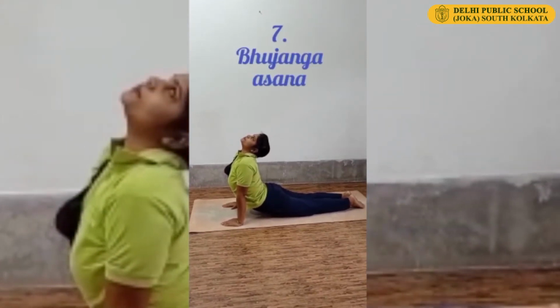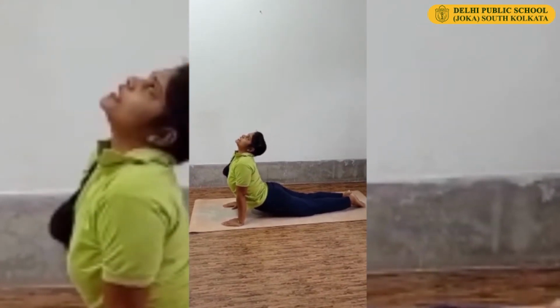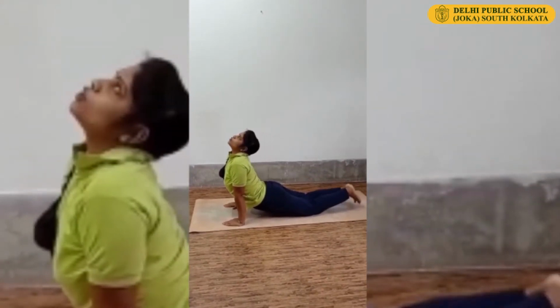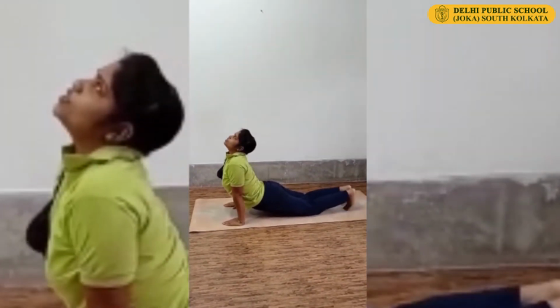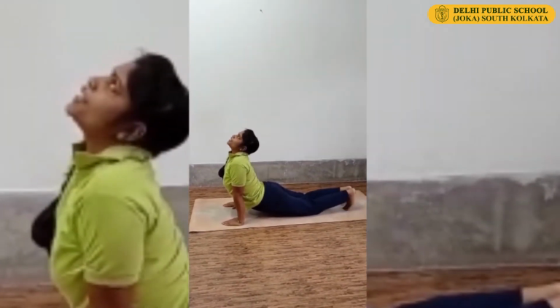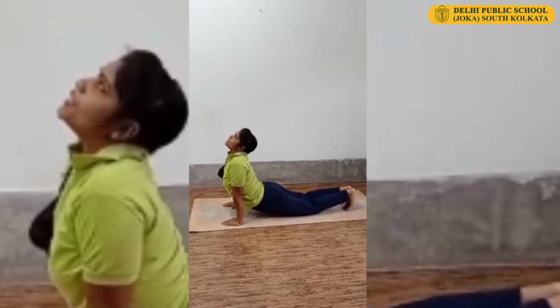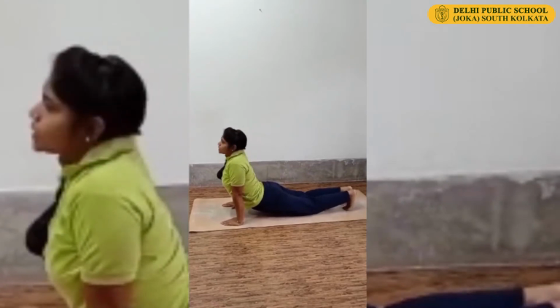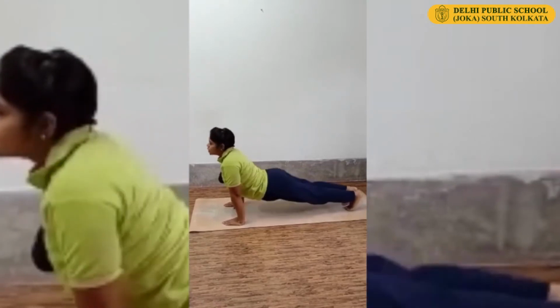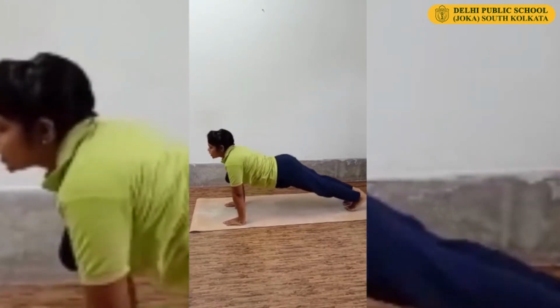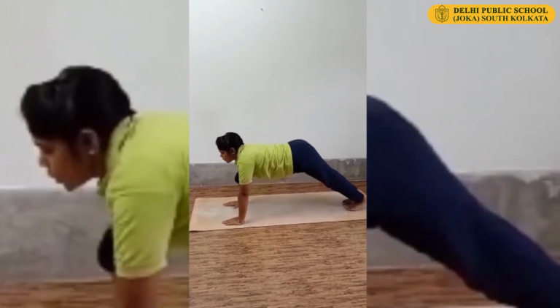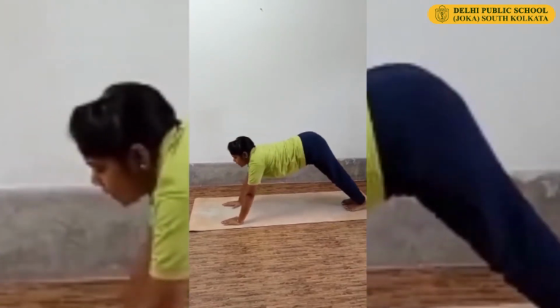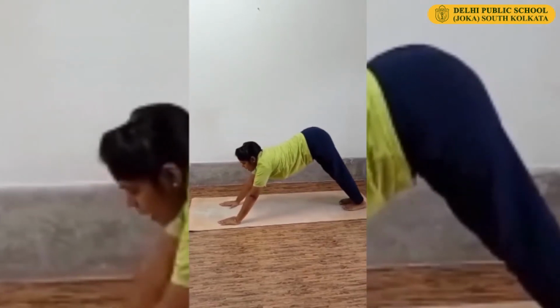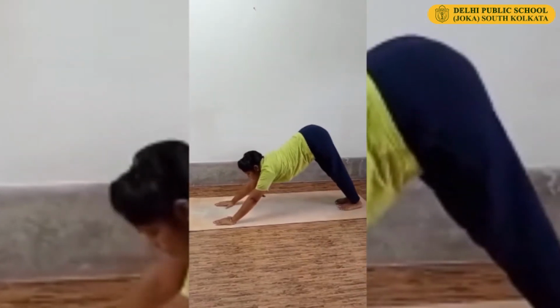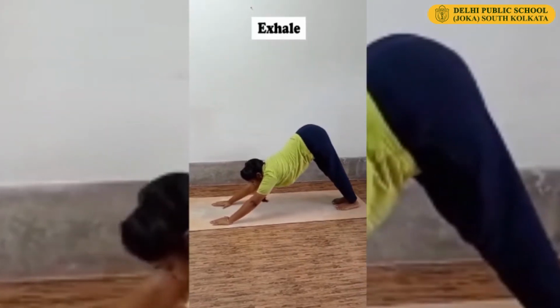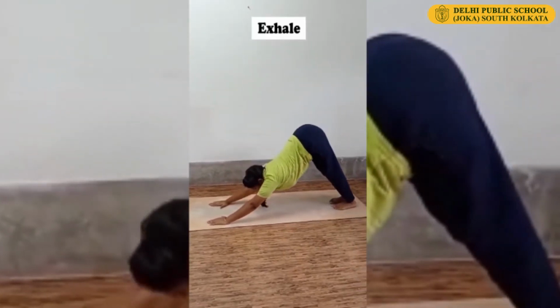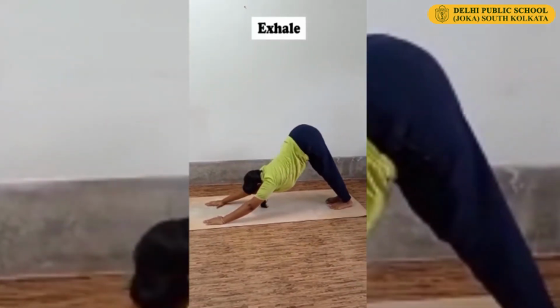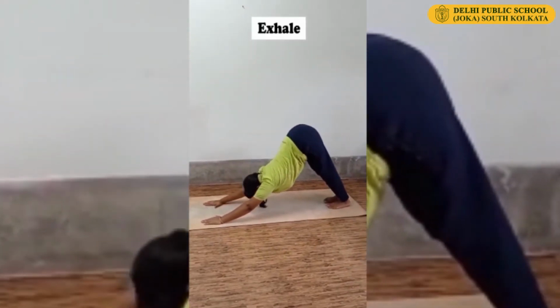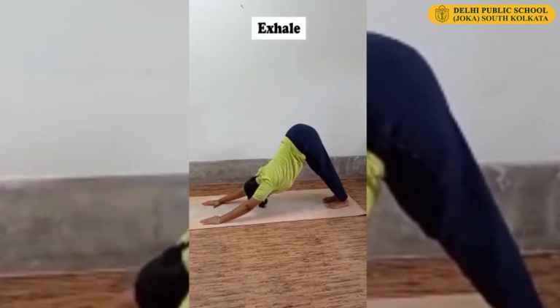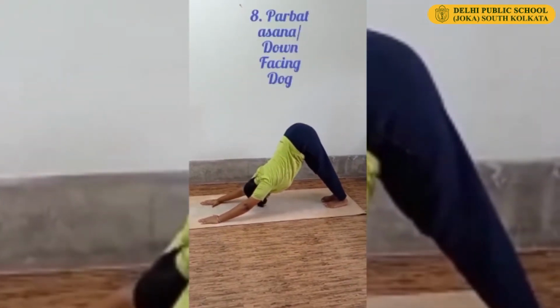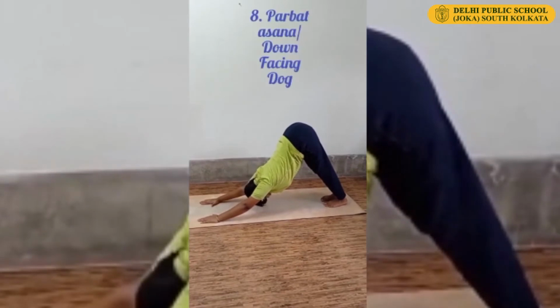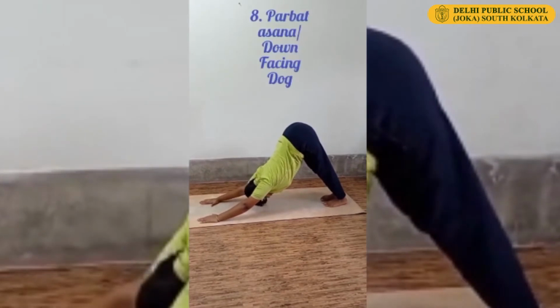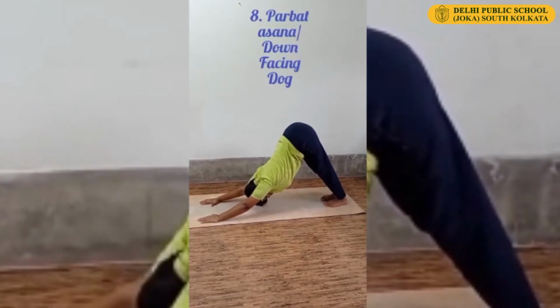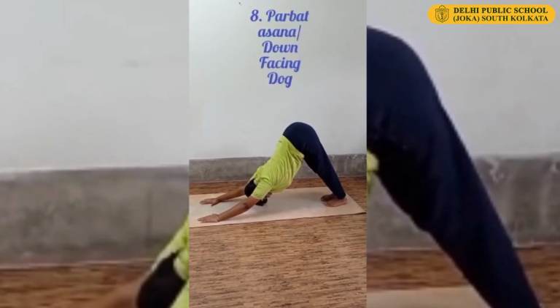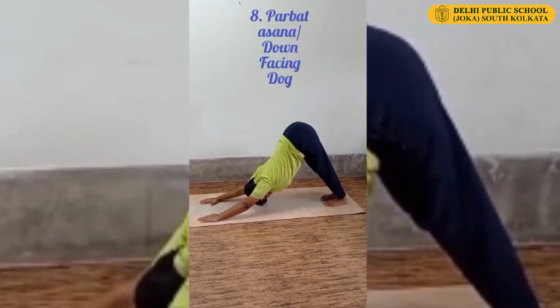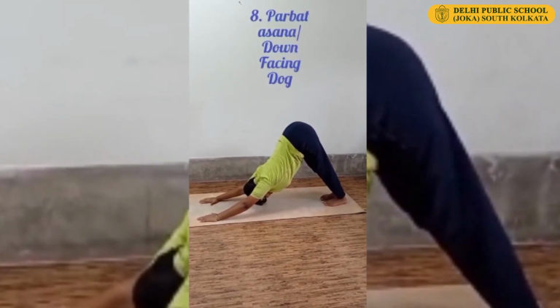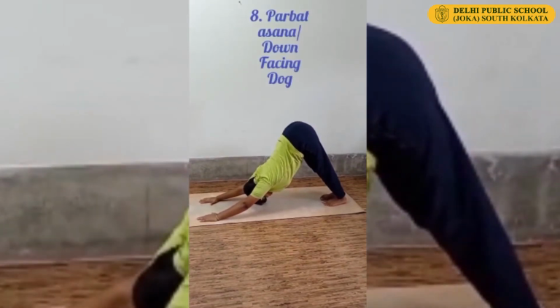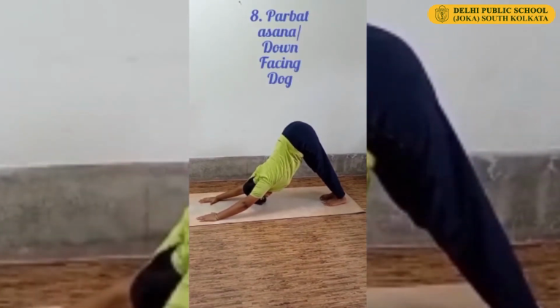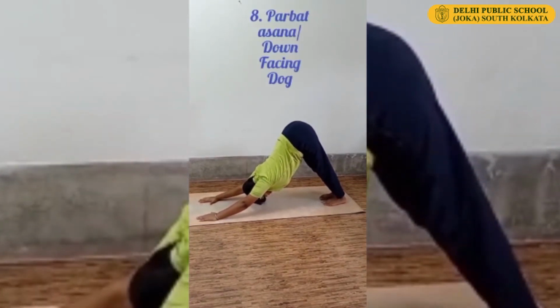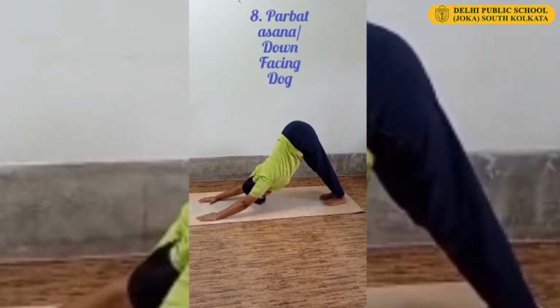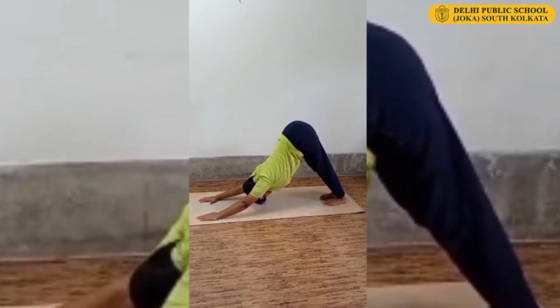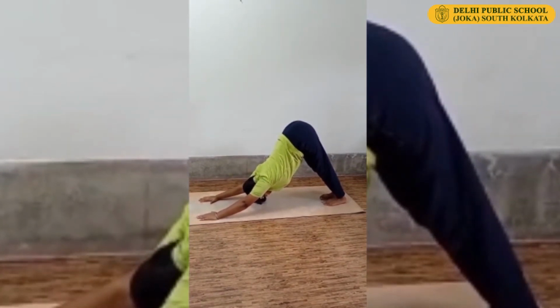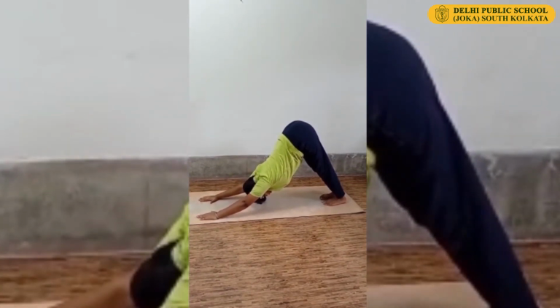Now twist your feet. Keep your hip up. Exhale, shoulder back, head down. This is Mountain Posture or Down Facing Dog.